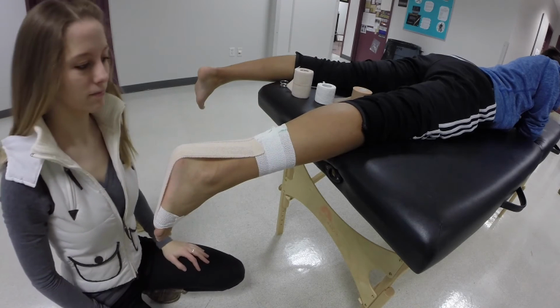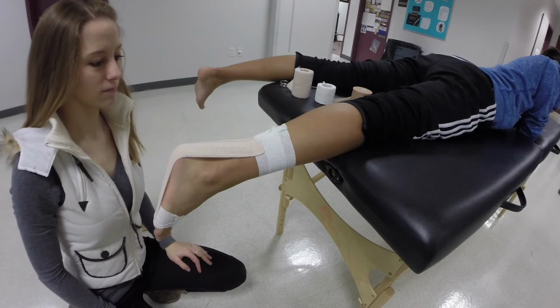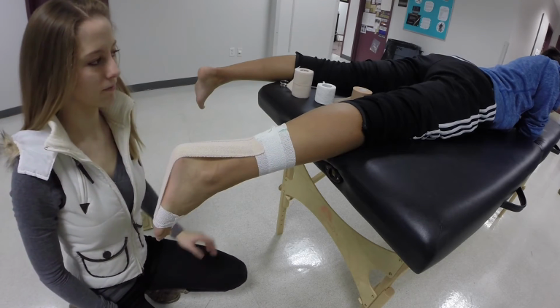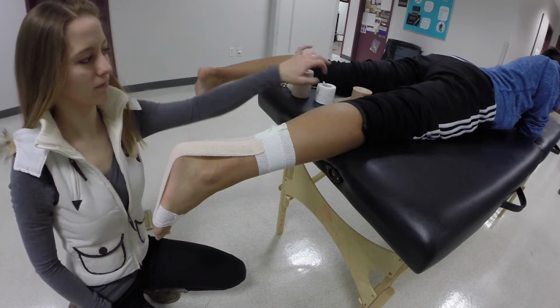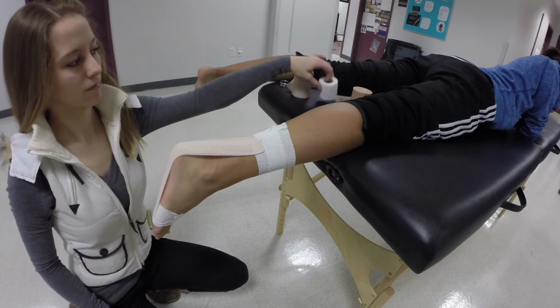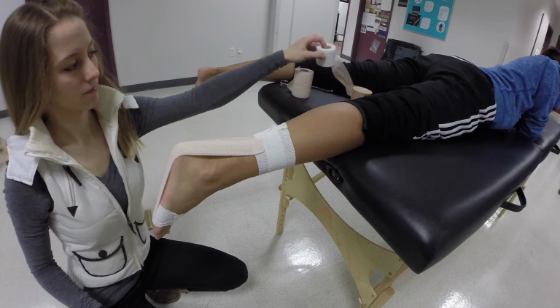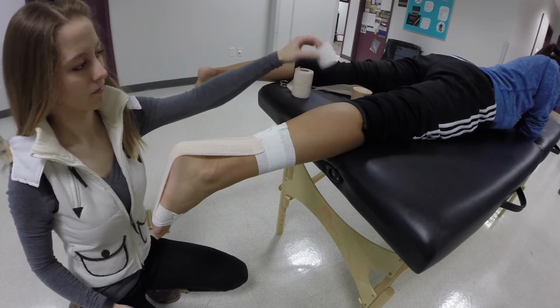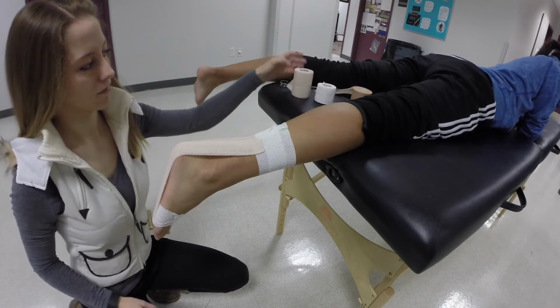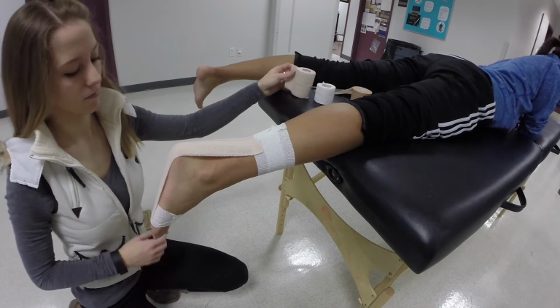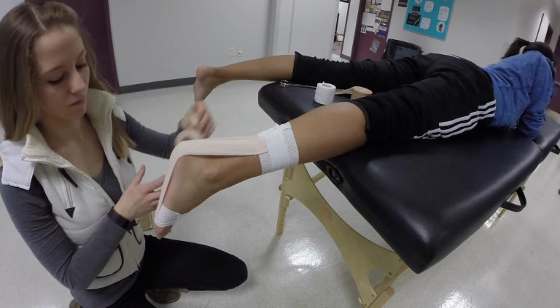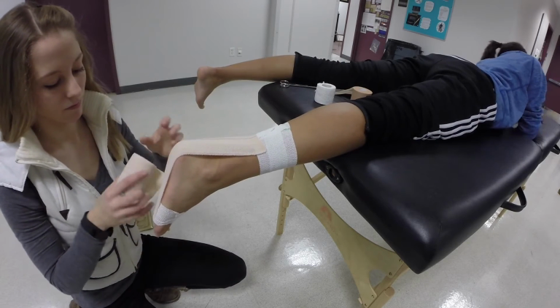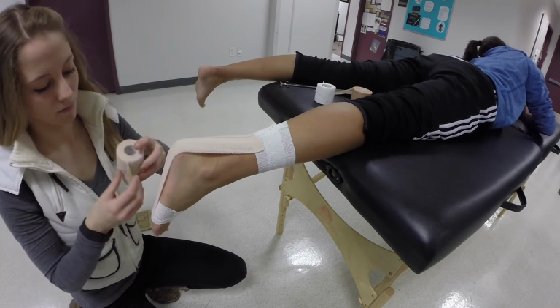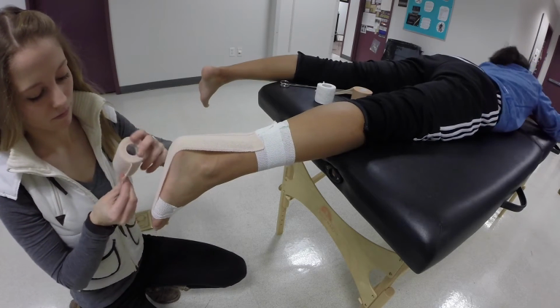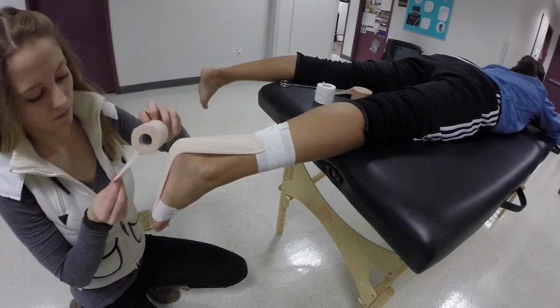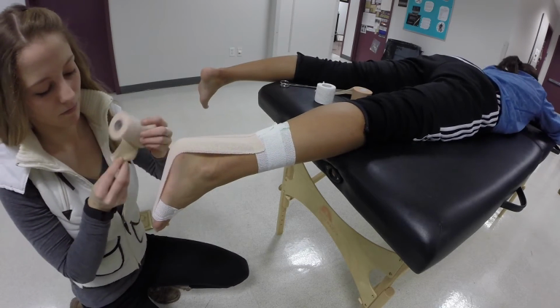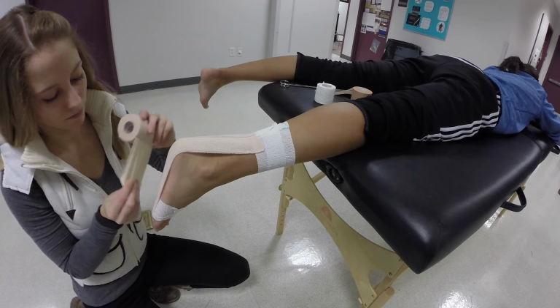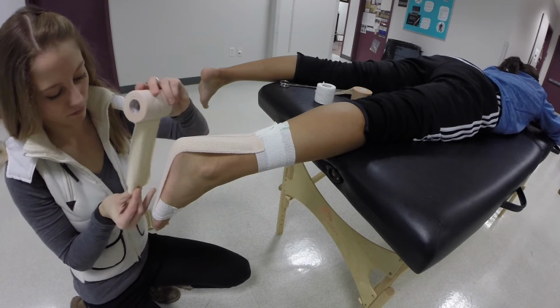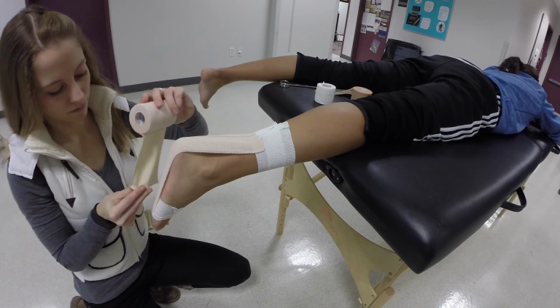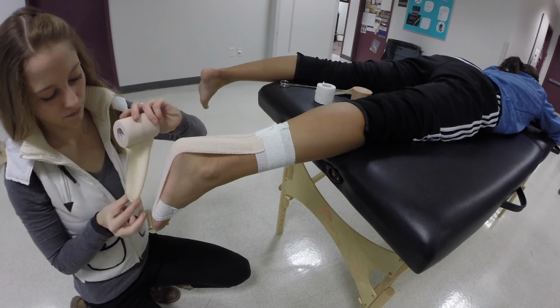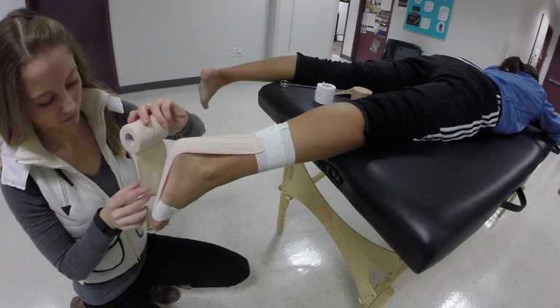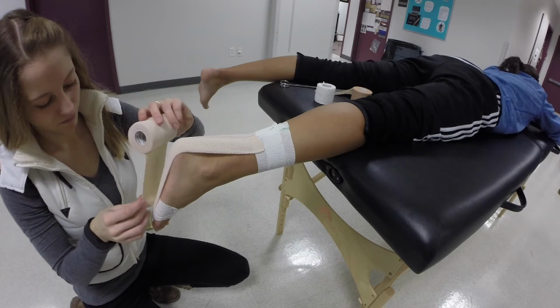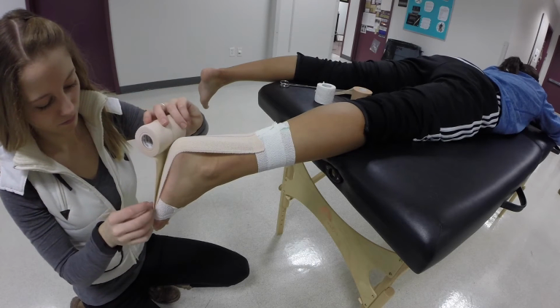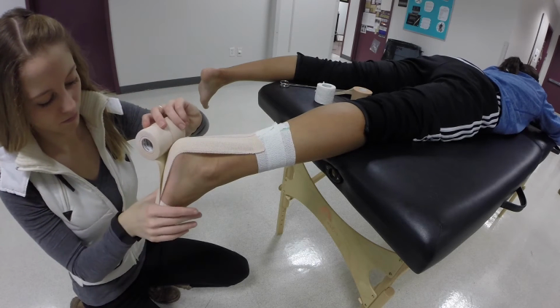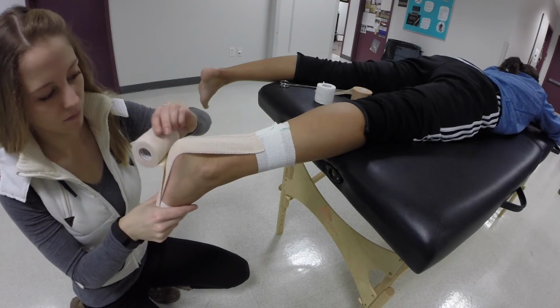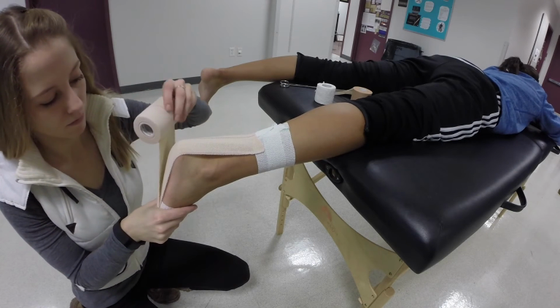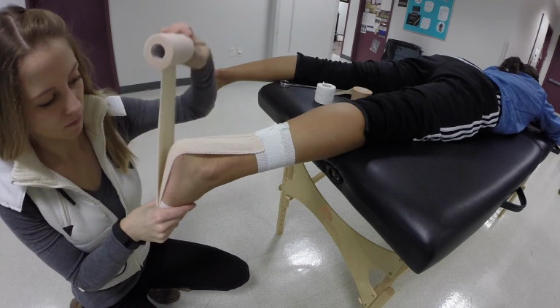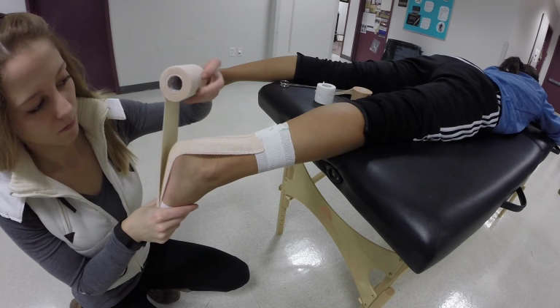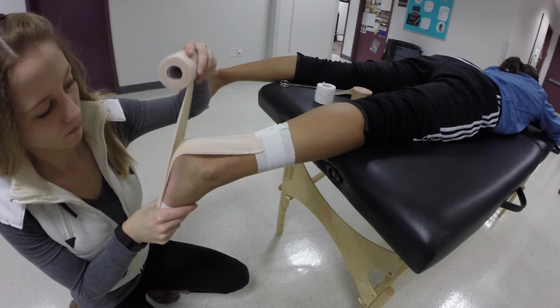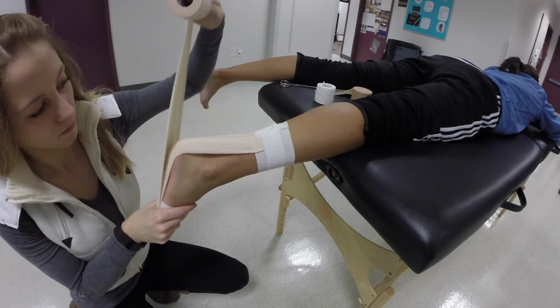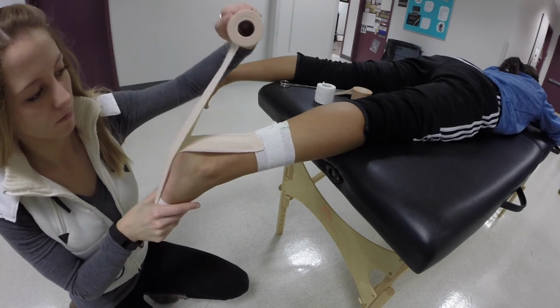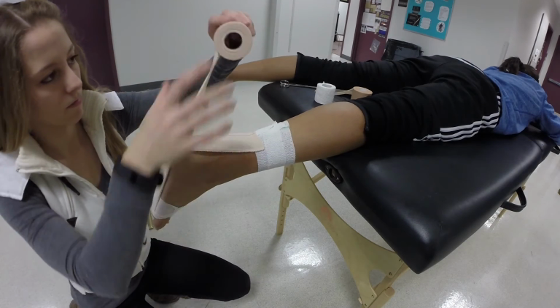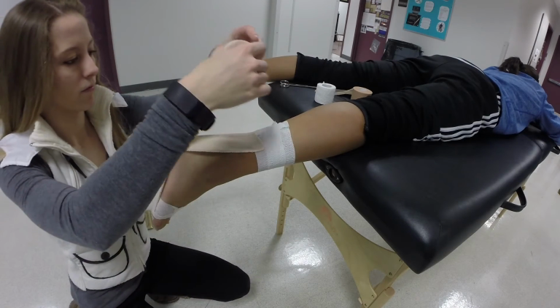Anchor an additional three inch heavyweight elastic tape strip on the plantar foot over the first strip and pull the additional strip toward the distal lower leg anchor. Cut or tear the strip approximately three or four inches beyond the distal lower leg anchor.